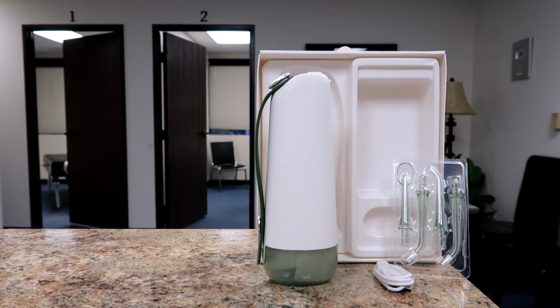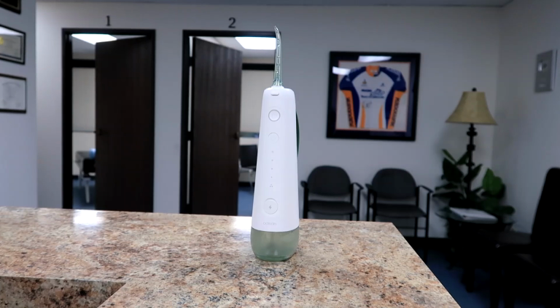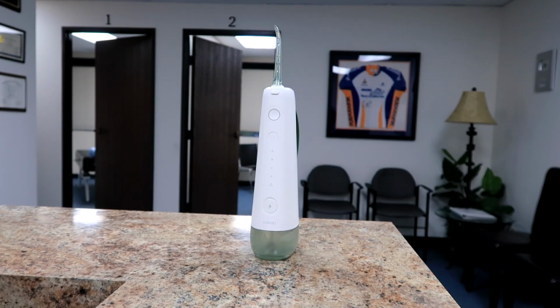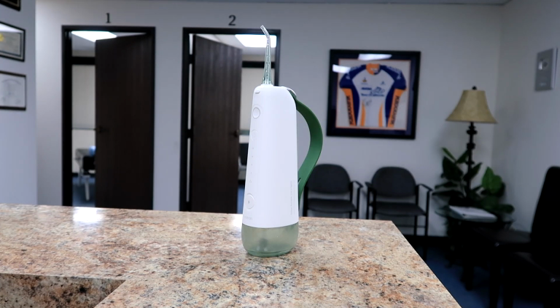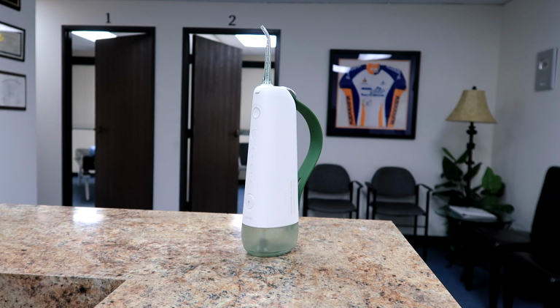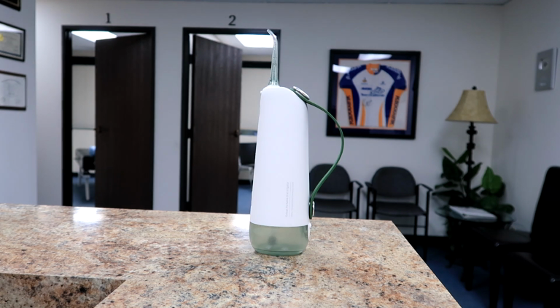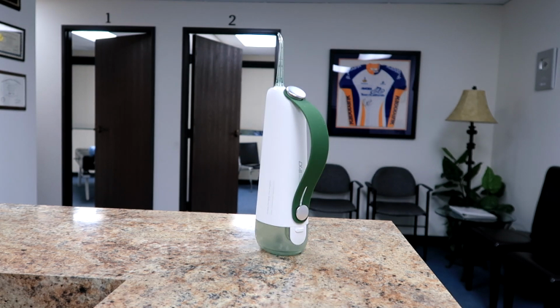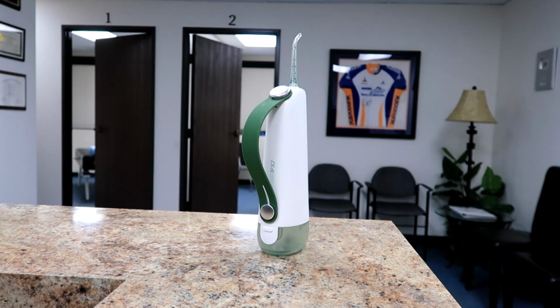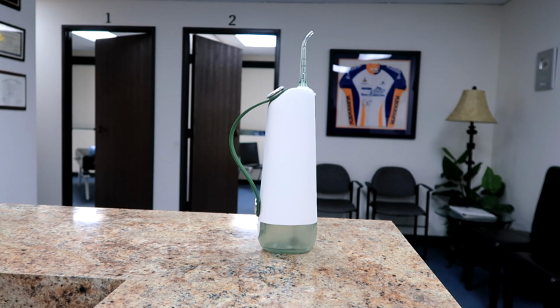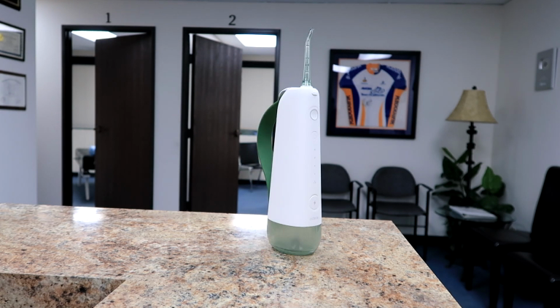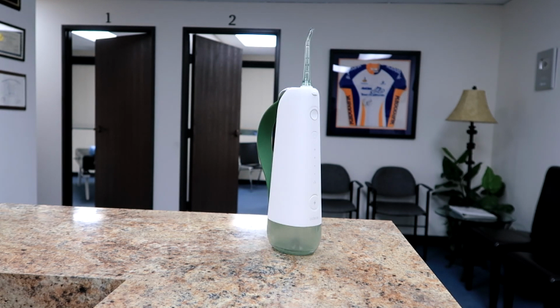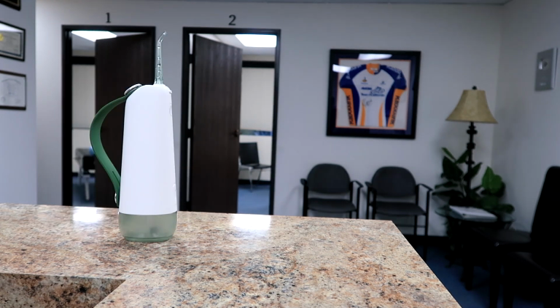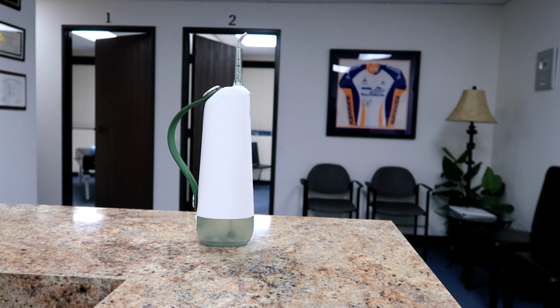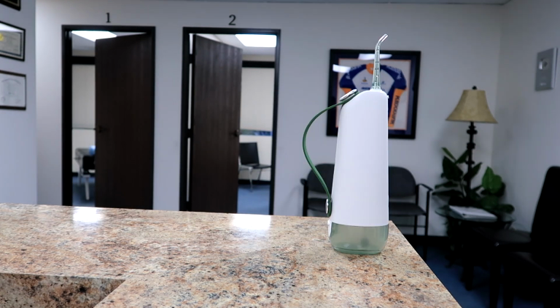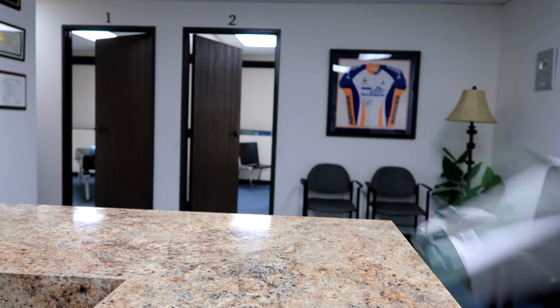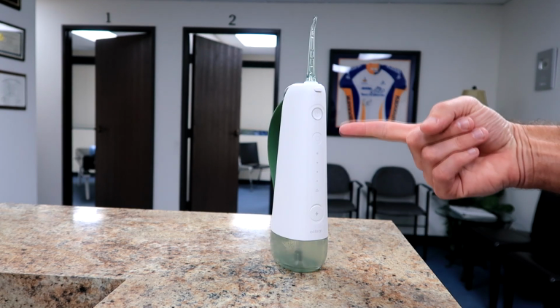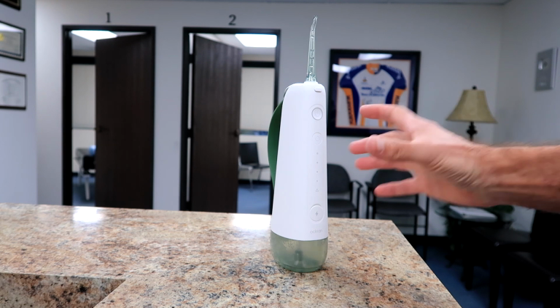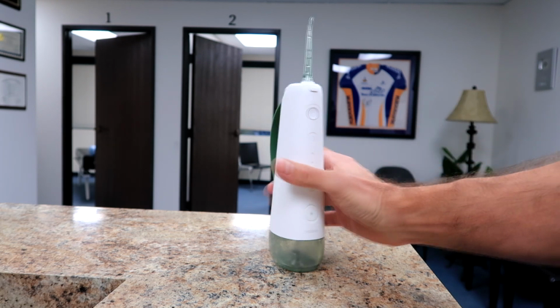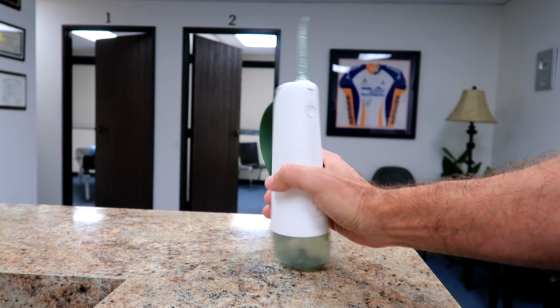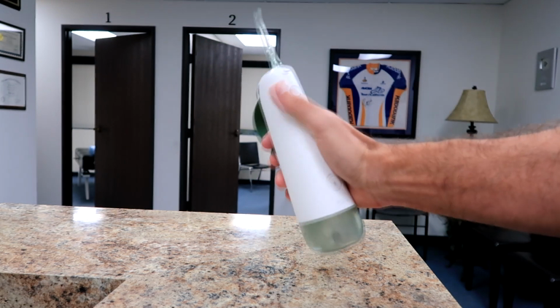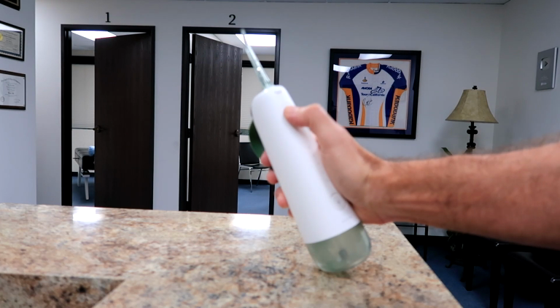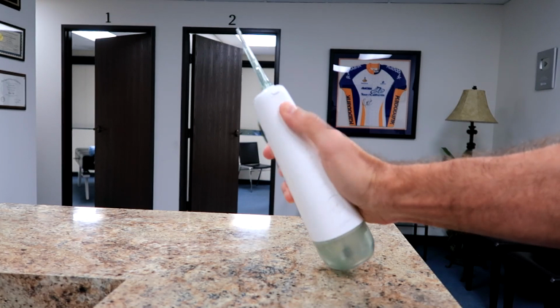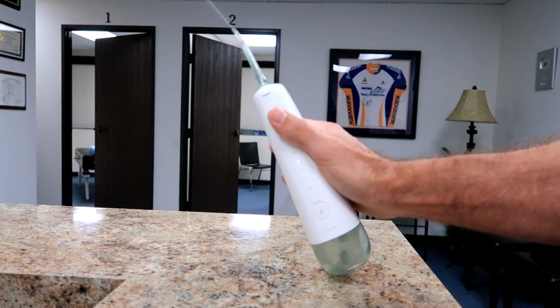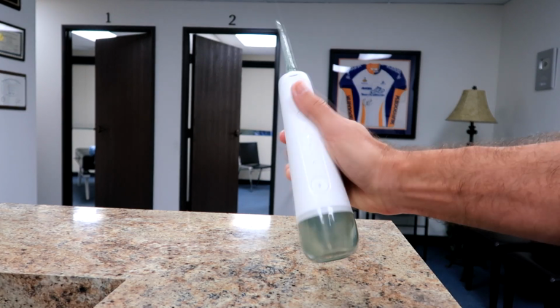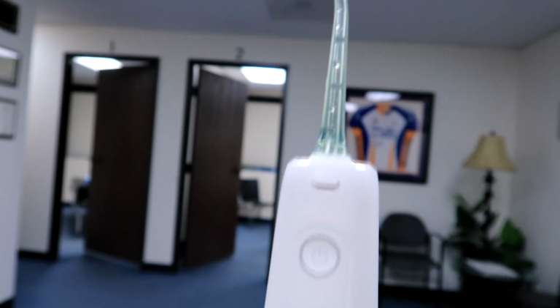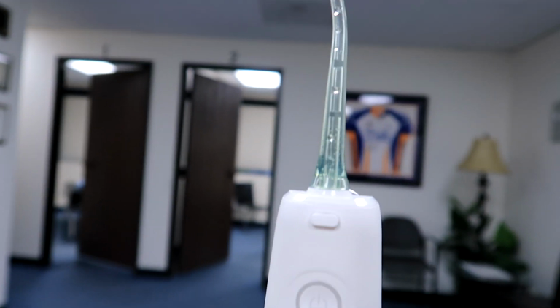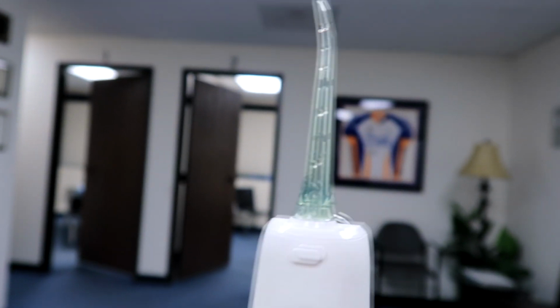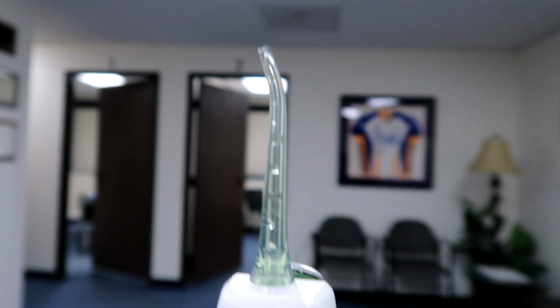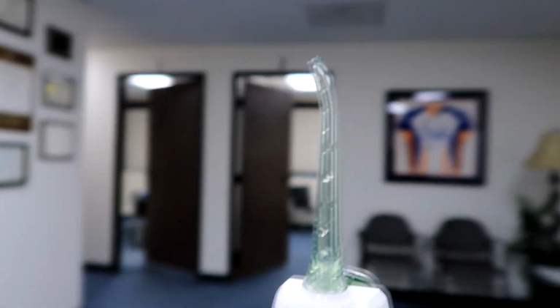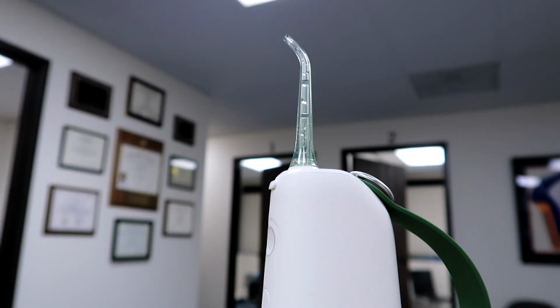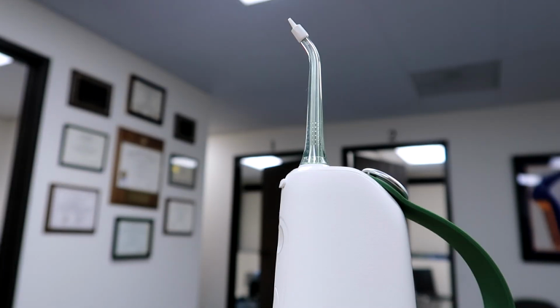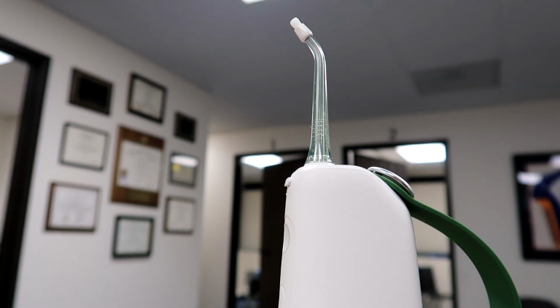It has five distinct flossing modes, a 30-day battery life, up to 1400 pulses per minute frequency, a portable design with a useful strap to hold easier, and four high-performance nozzles.